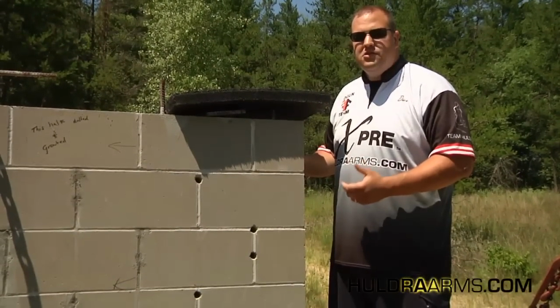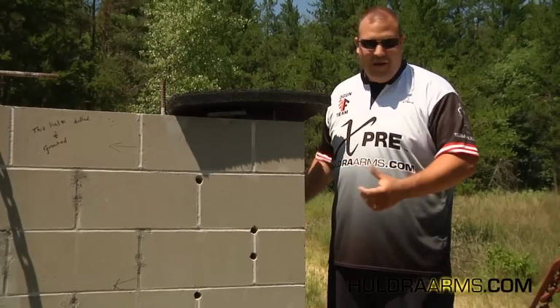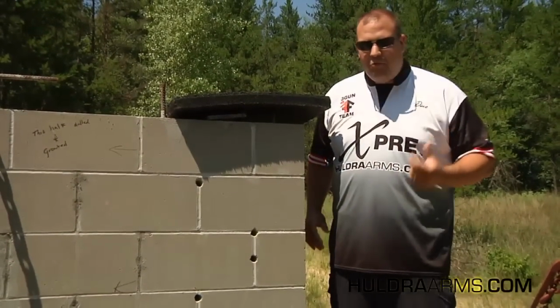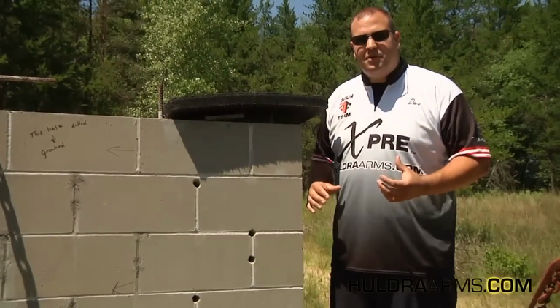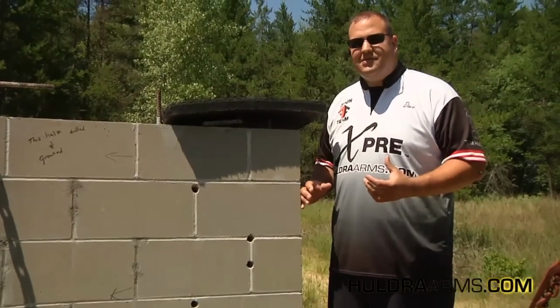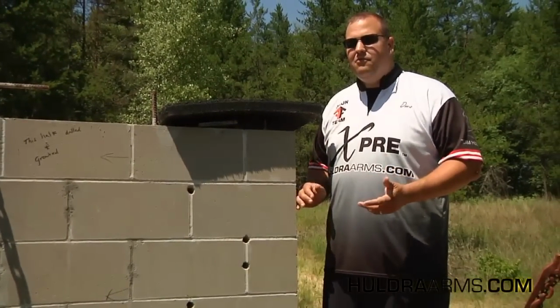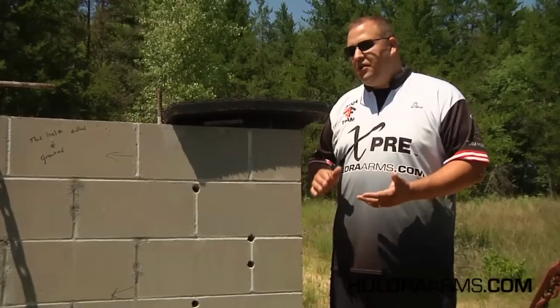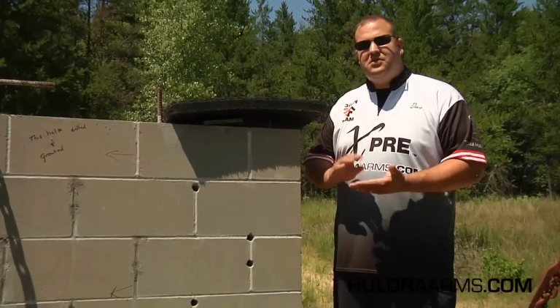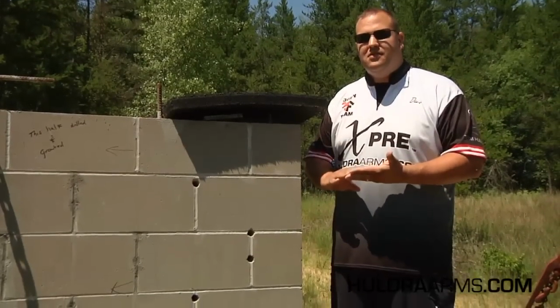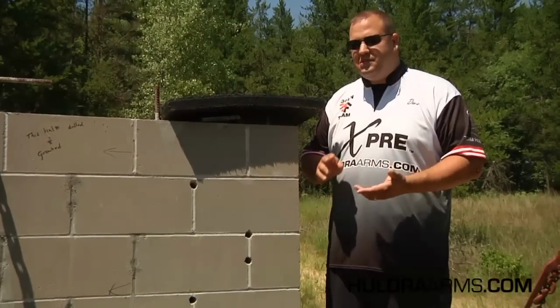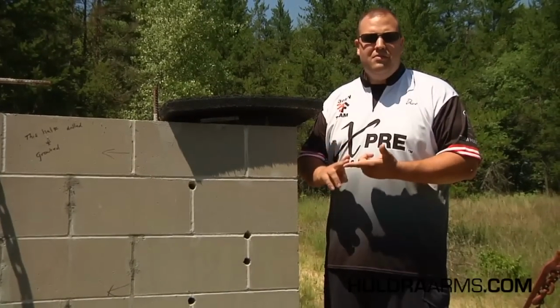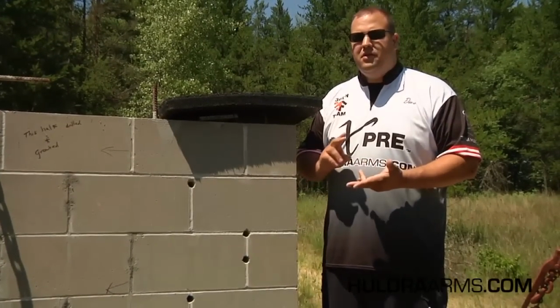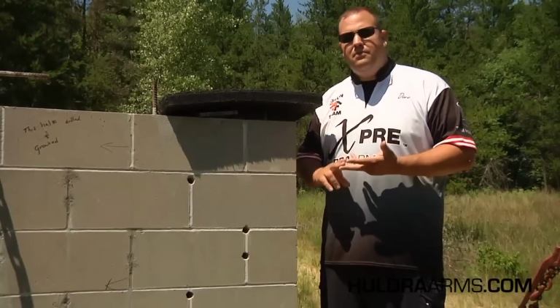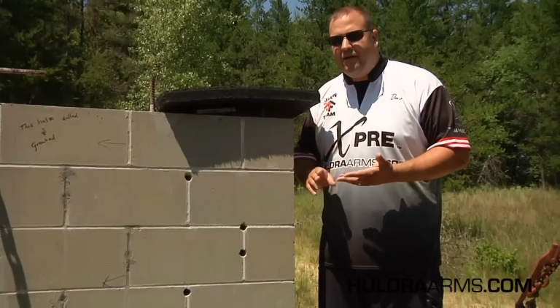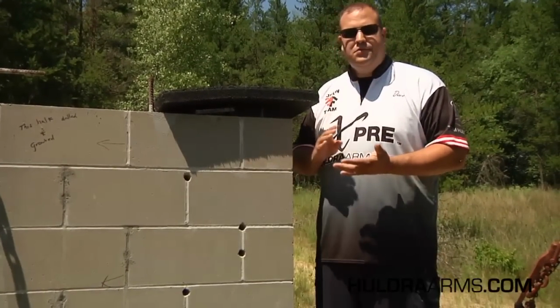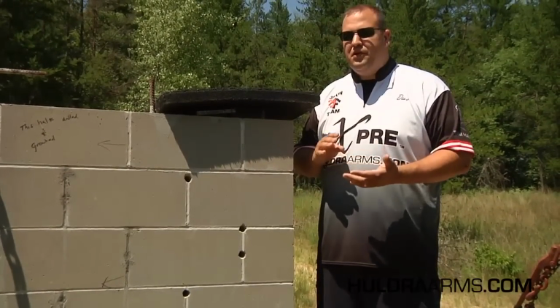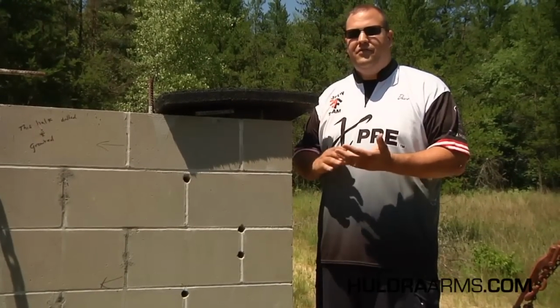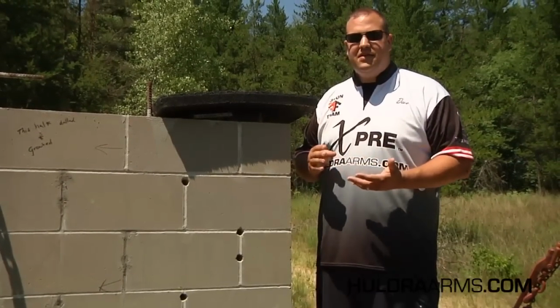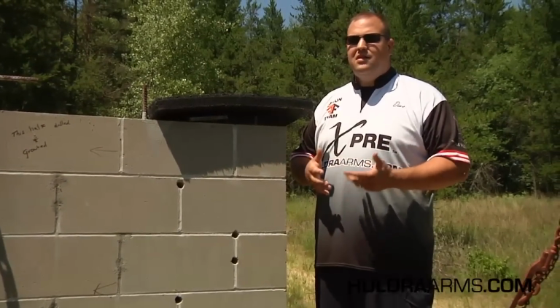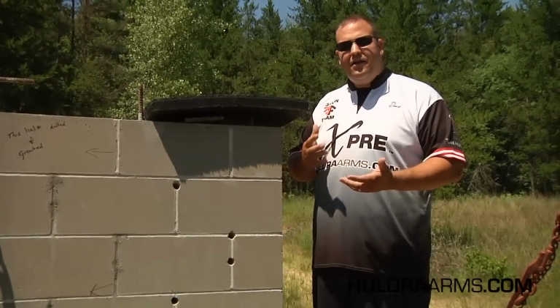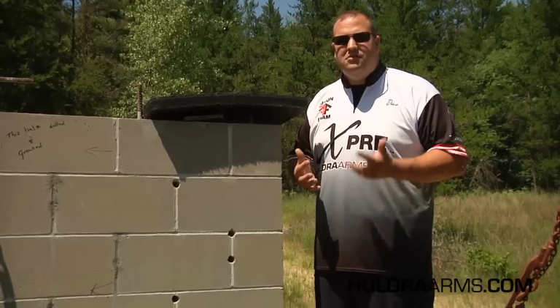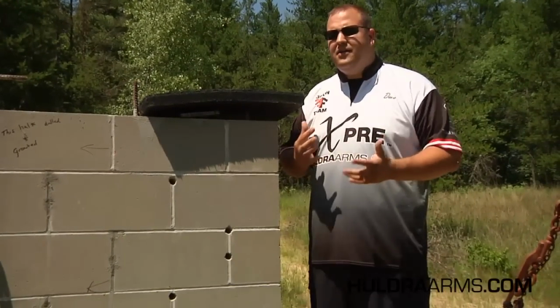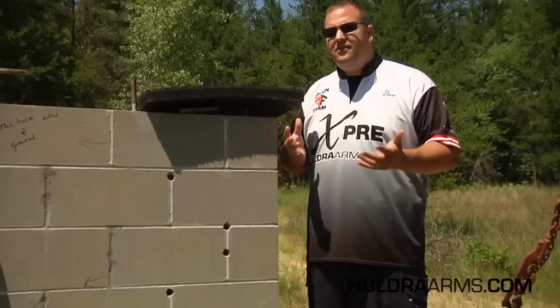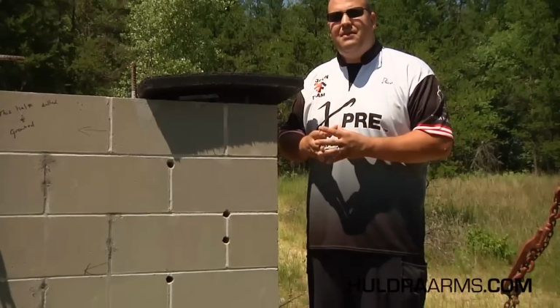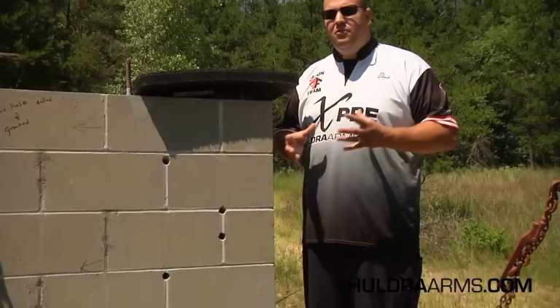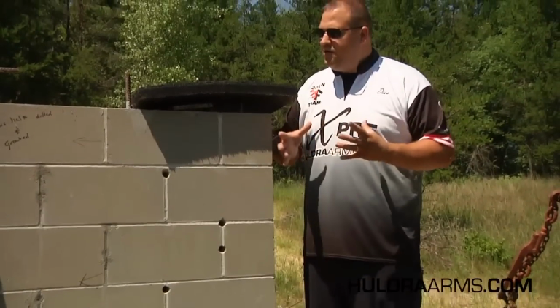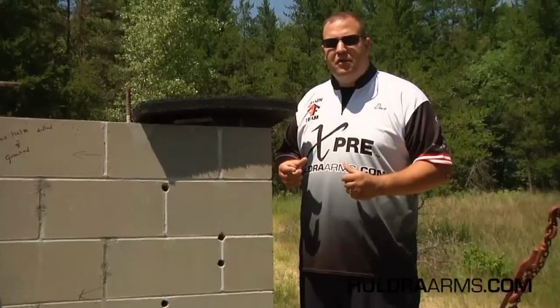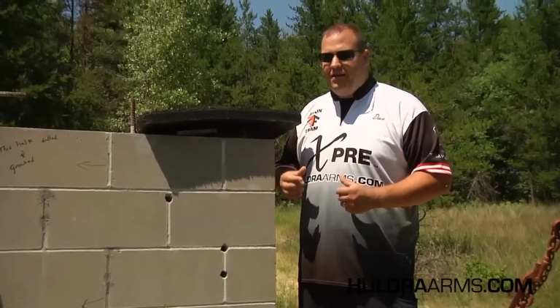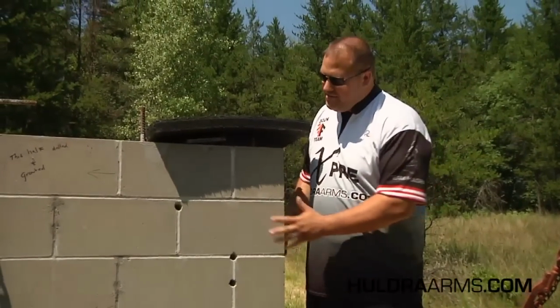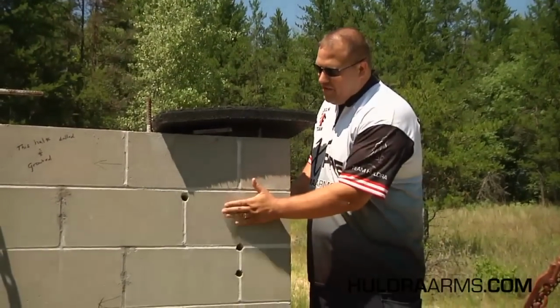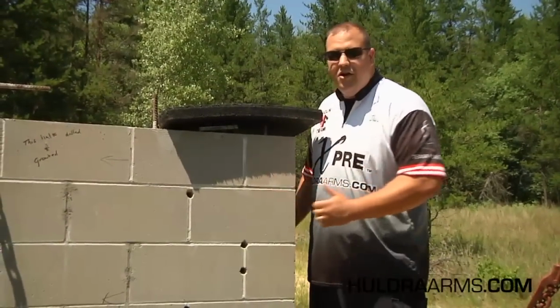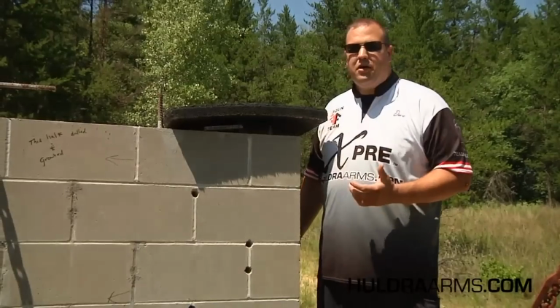We have a couple of different walls that we're going to be testing. We're going to be shooting all sorts of things up to a 7mm, 300 Win Mag, .223, .556, a couple of handgun rounds, shotguns, slugs — you name it. We tried to bring a variety of things to give this a good workout.